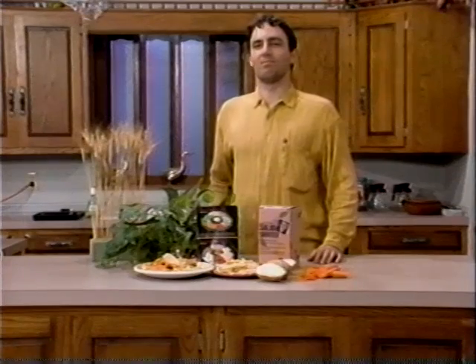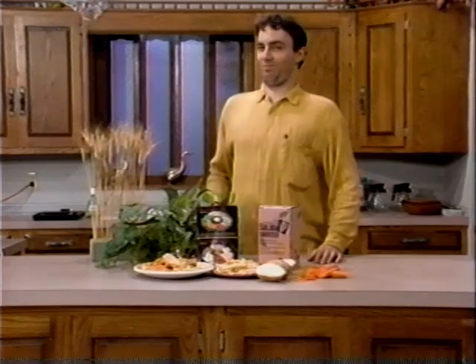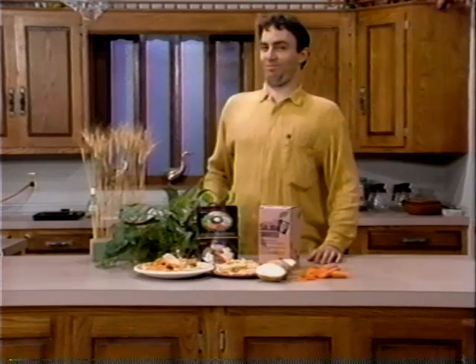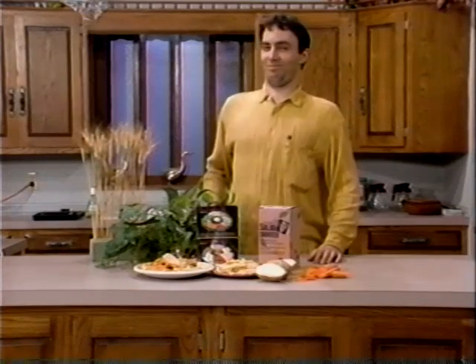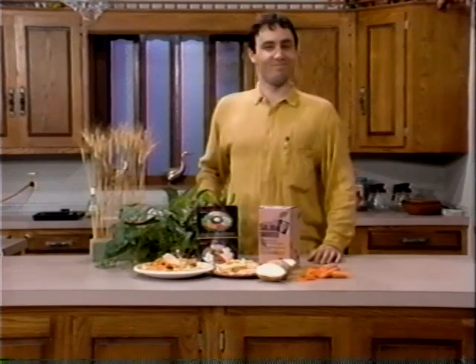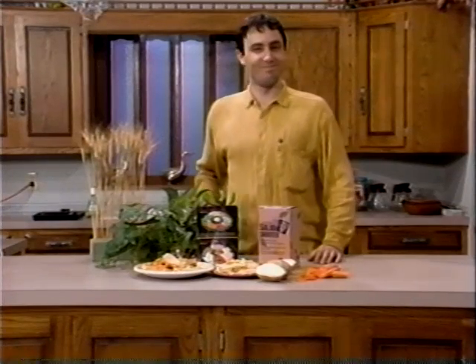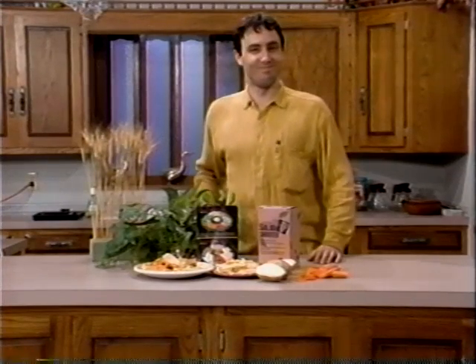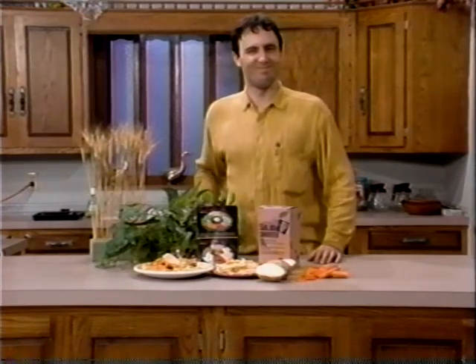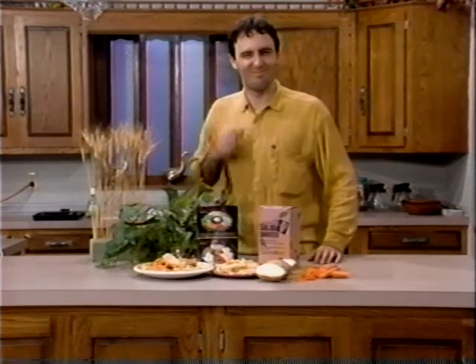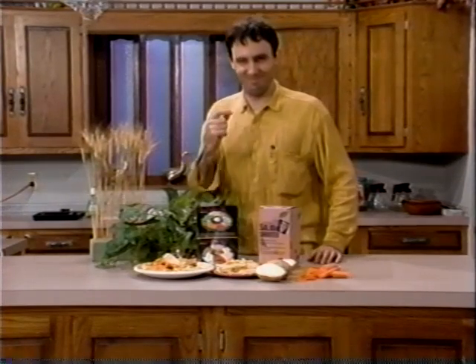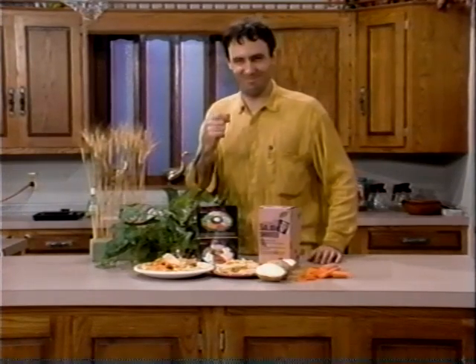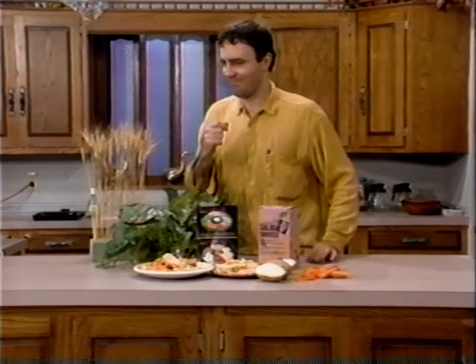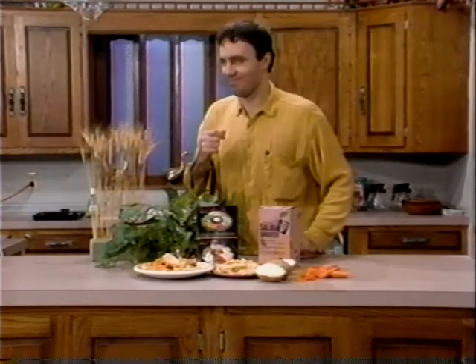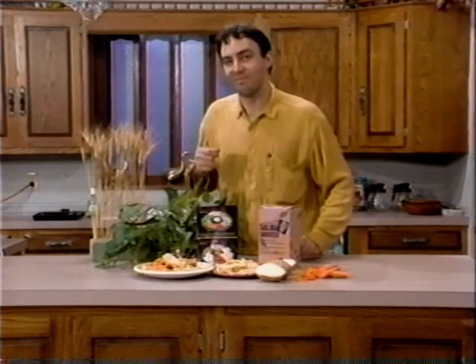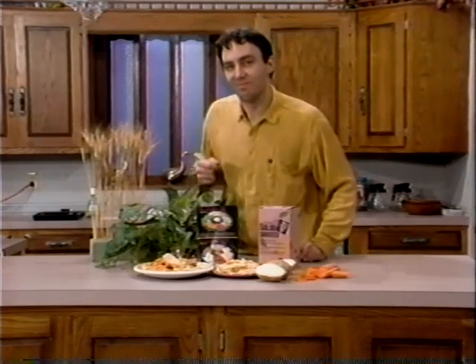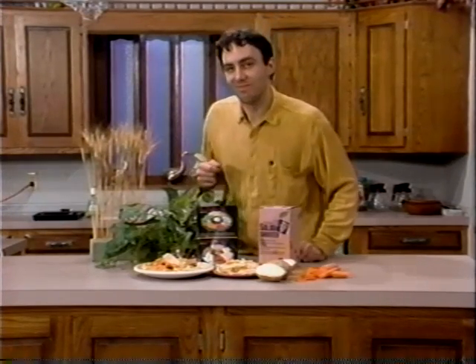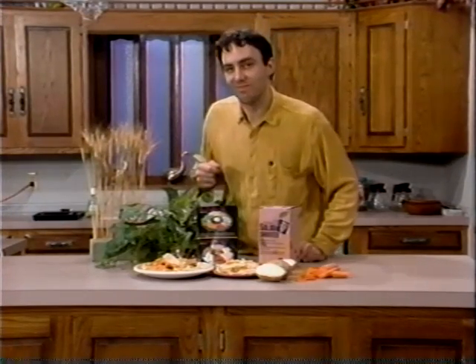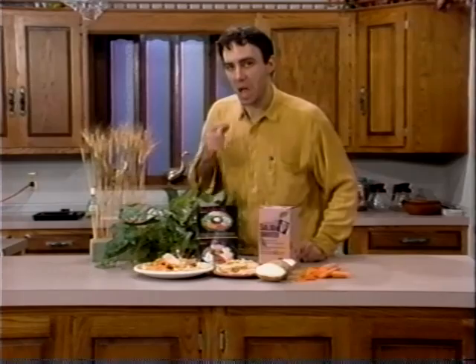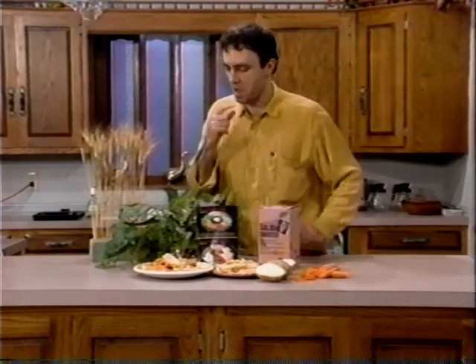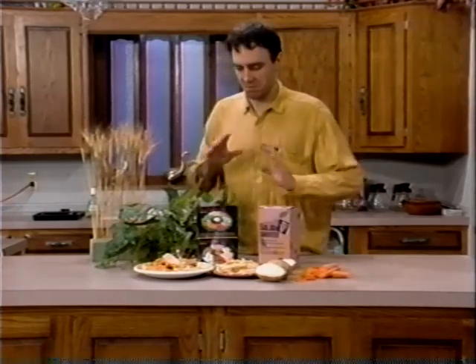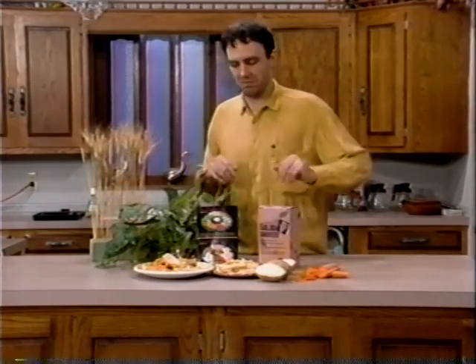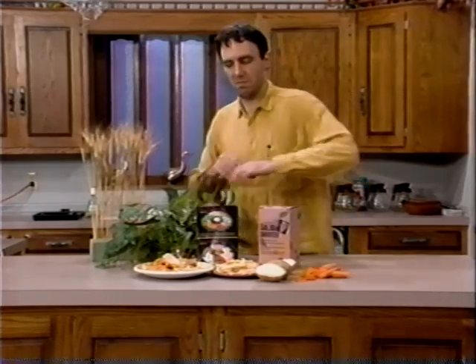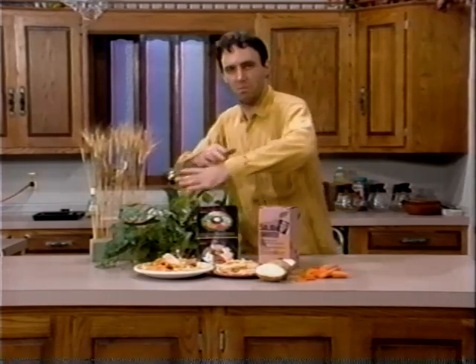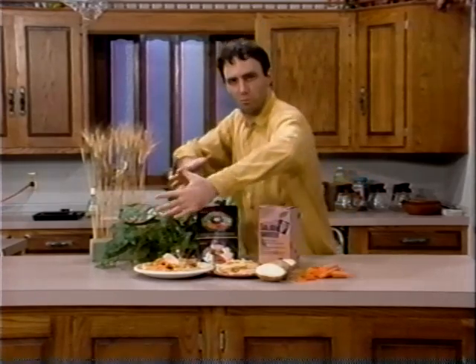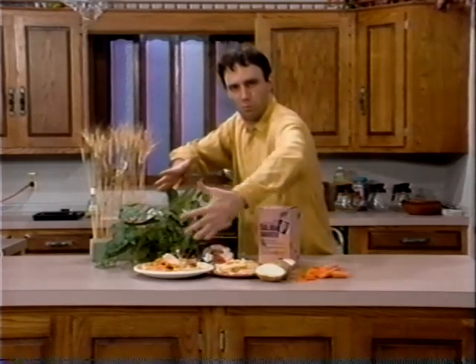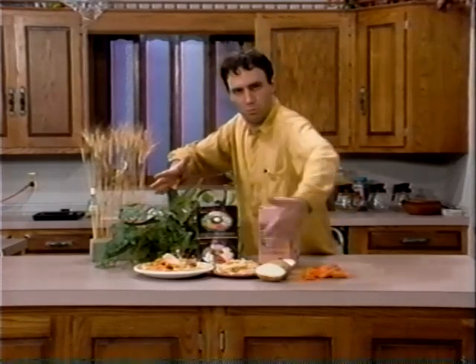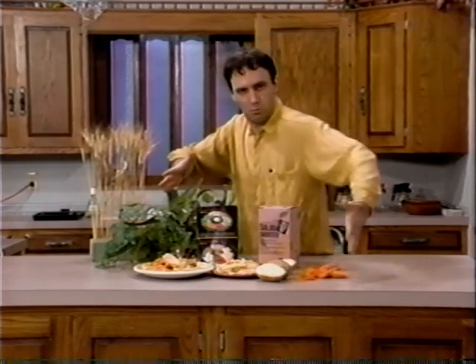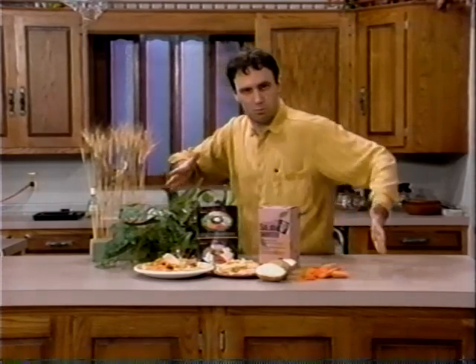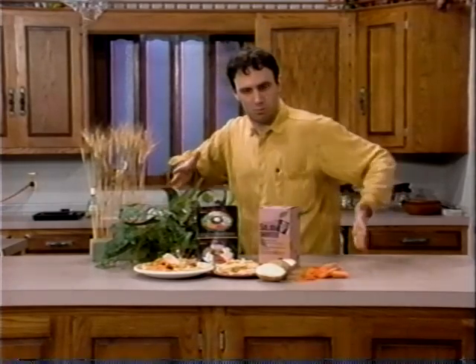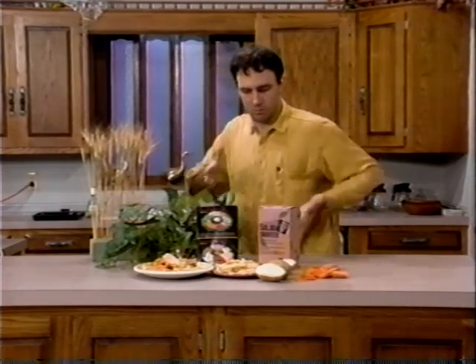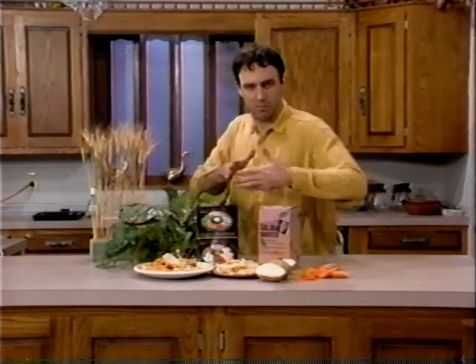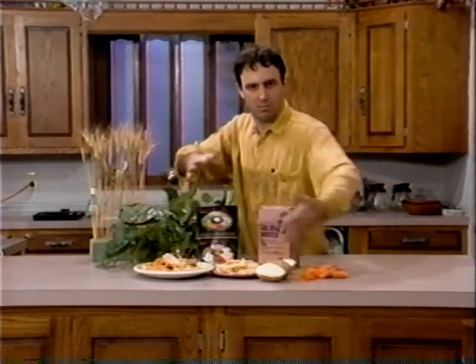So next time you have a dinner party, impress your friends. And don't just shoot off your mouth — shoot out some food! Shoot off your mouth, shoot off your food!